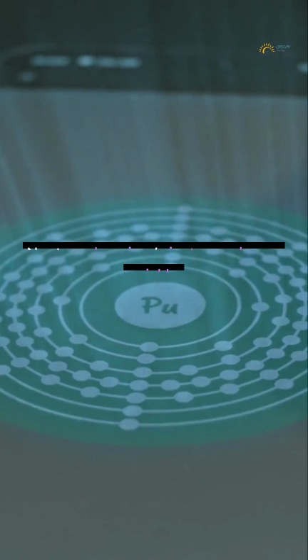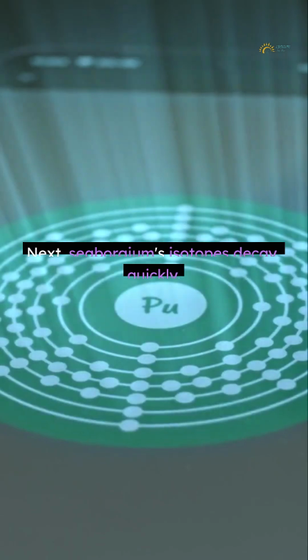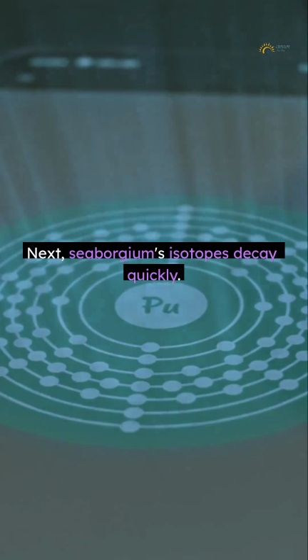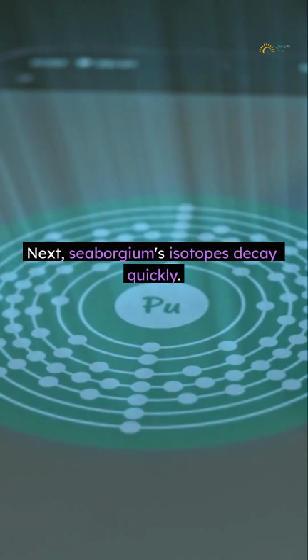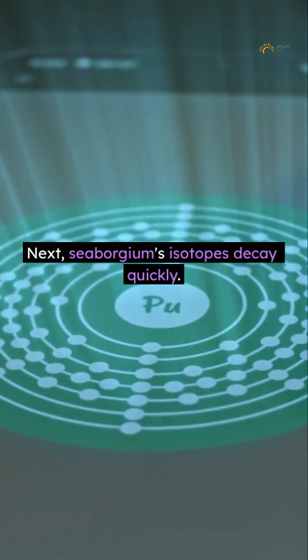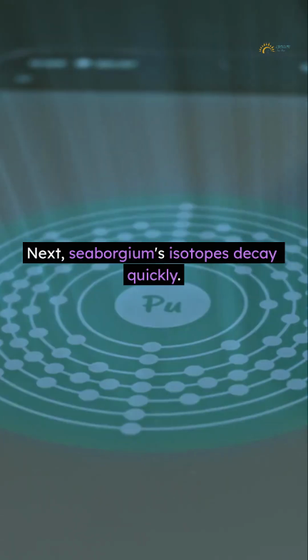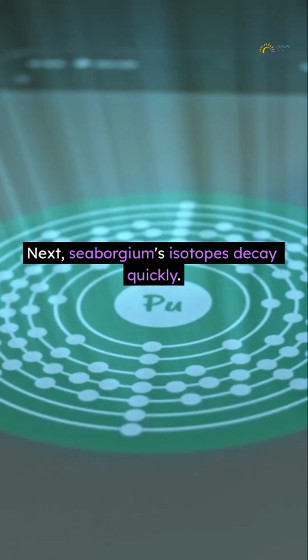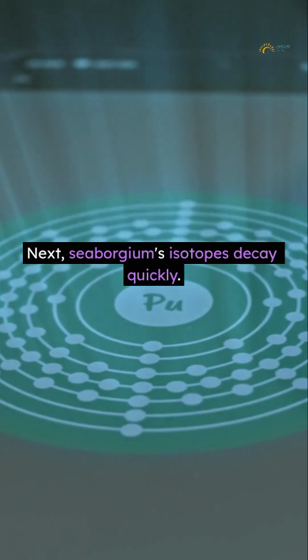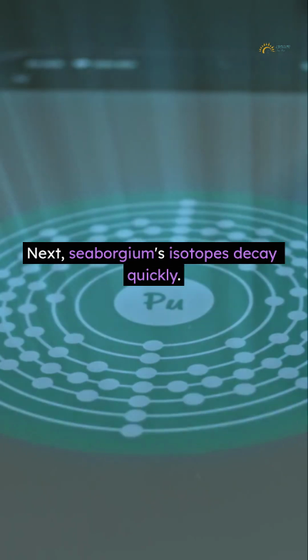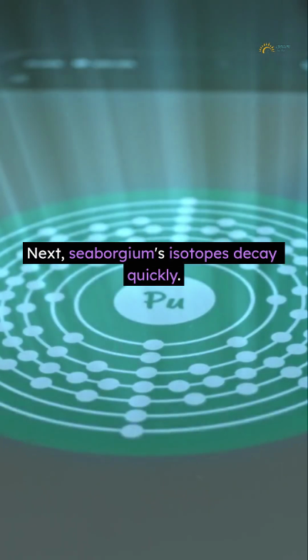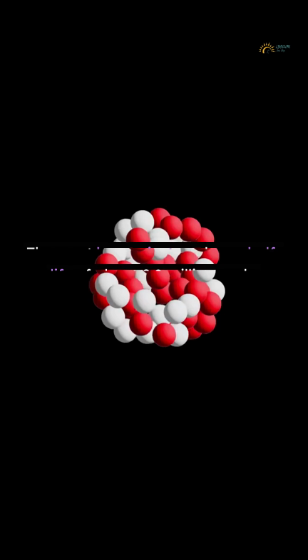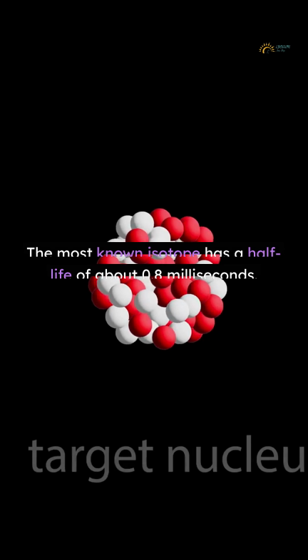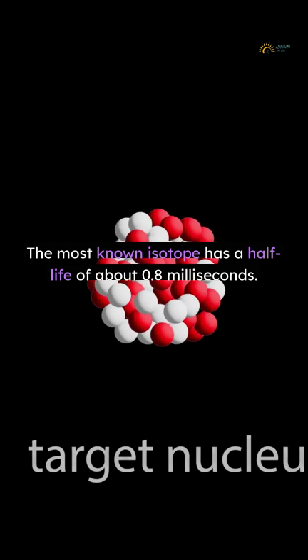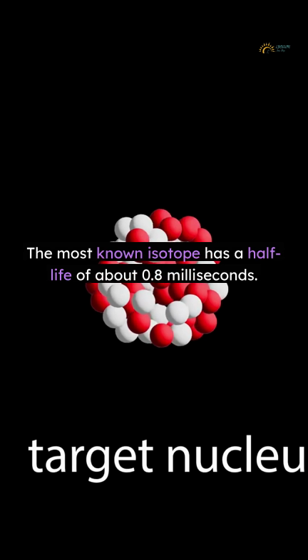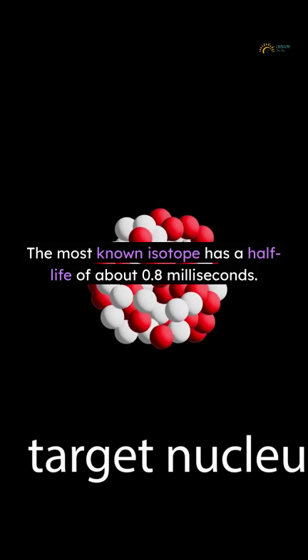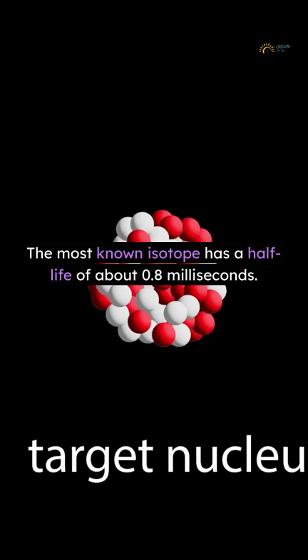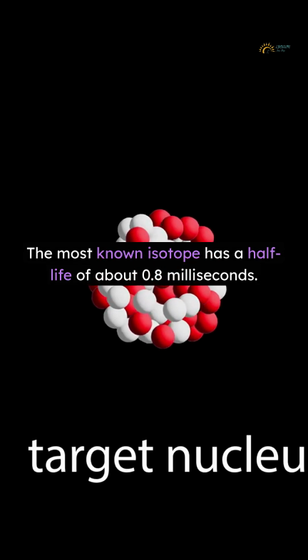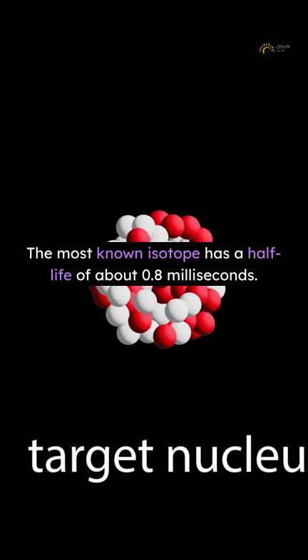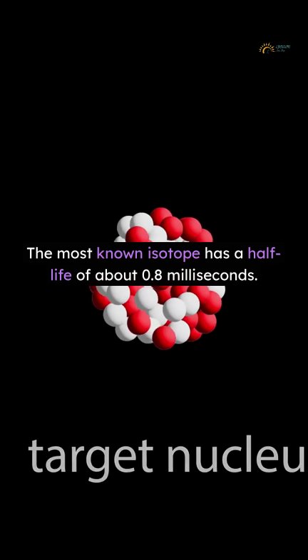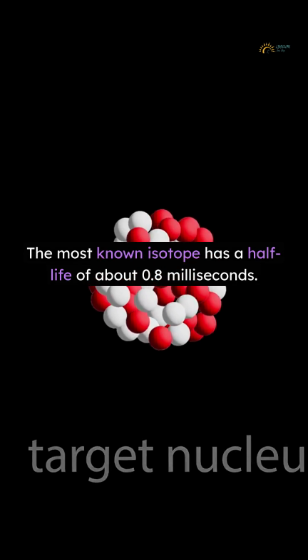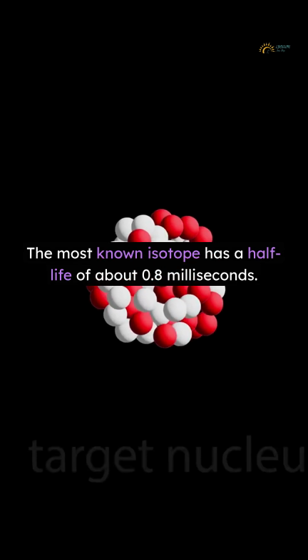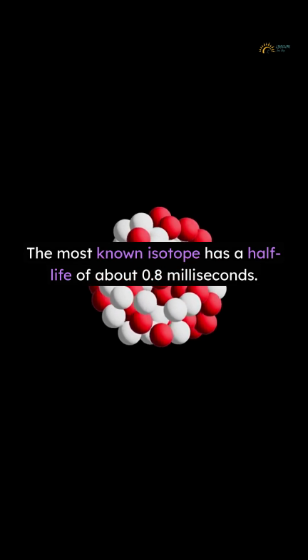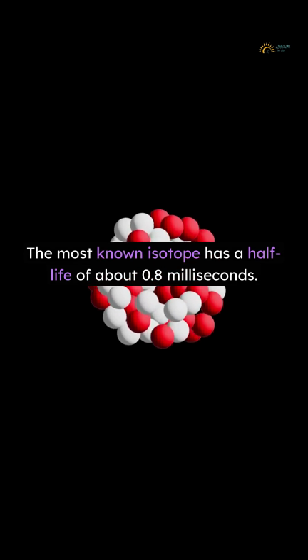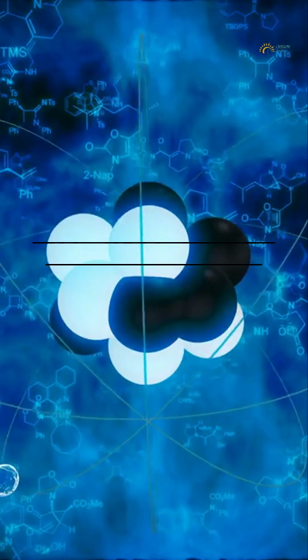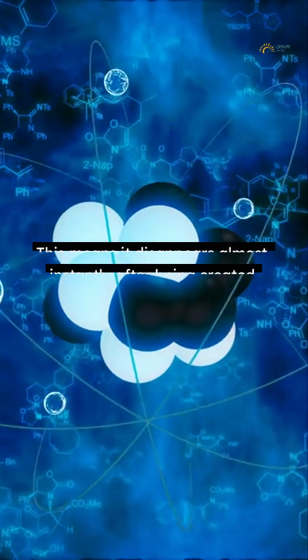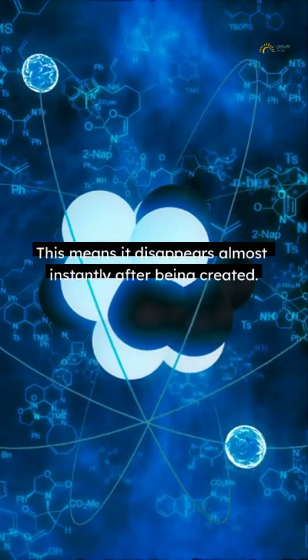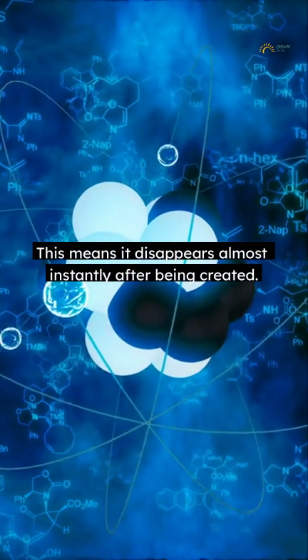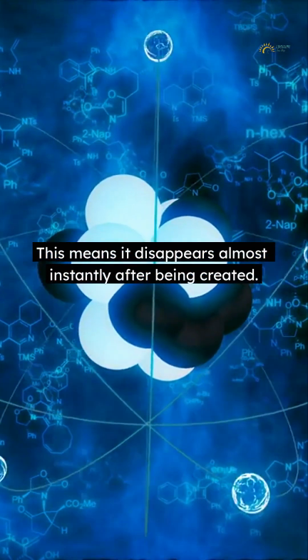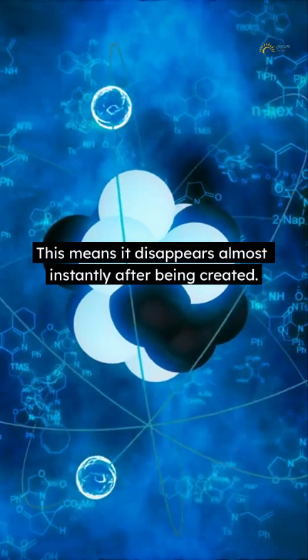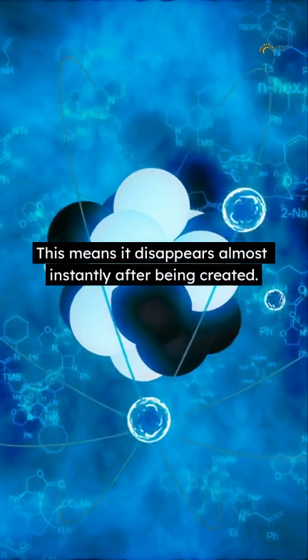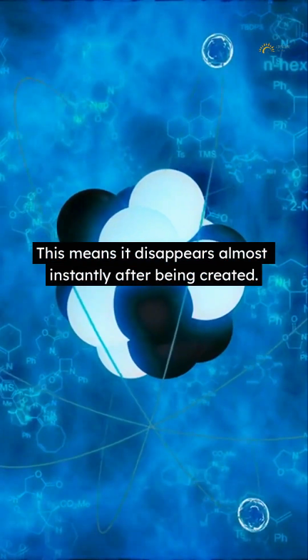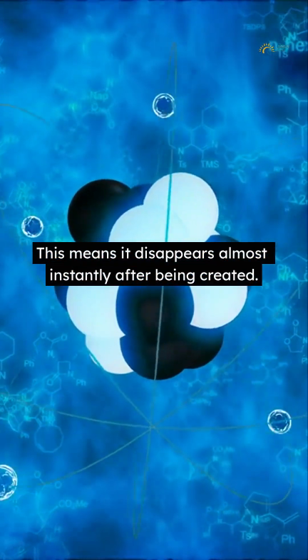Next, Cyborgium's isotopes decay quickly. The most known isotope has a half-life of about 0.8 milliseconds. This means it disappears almost instantly after being created.